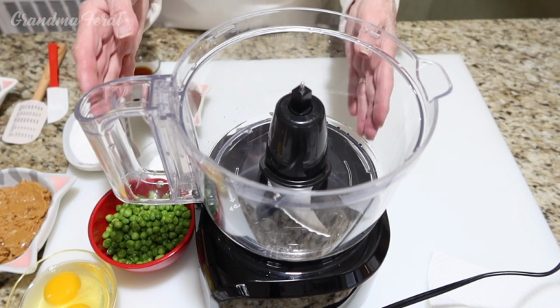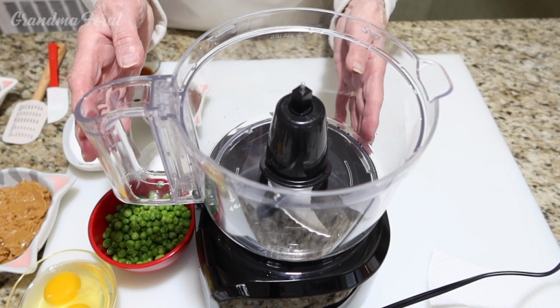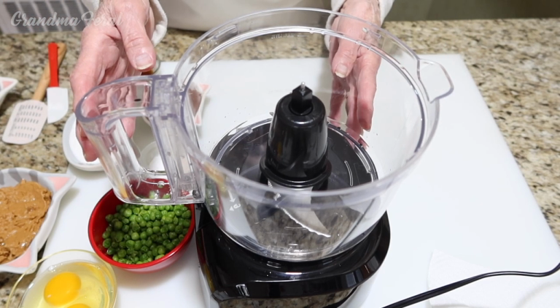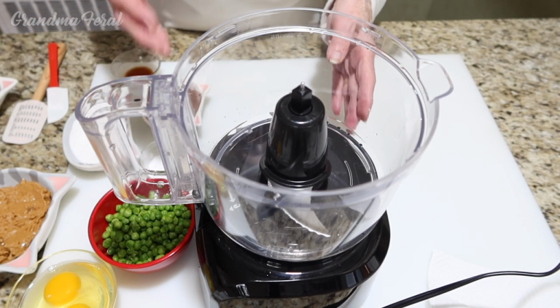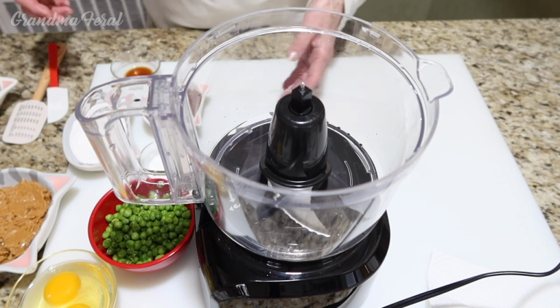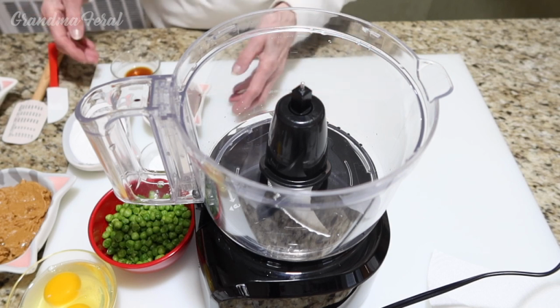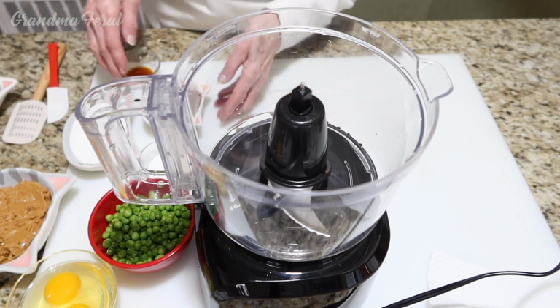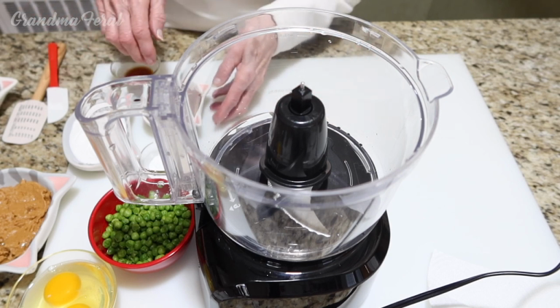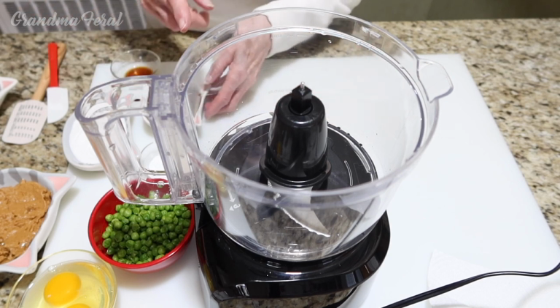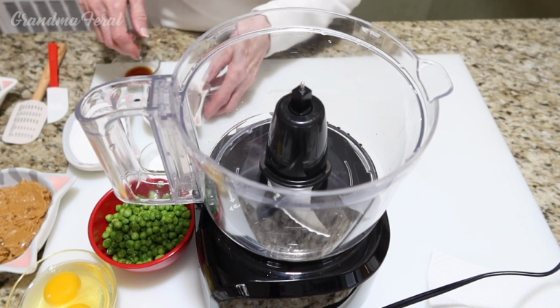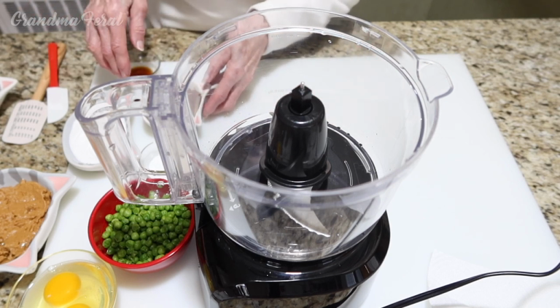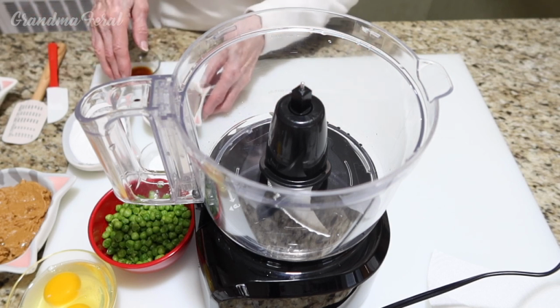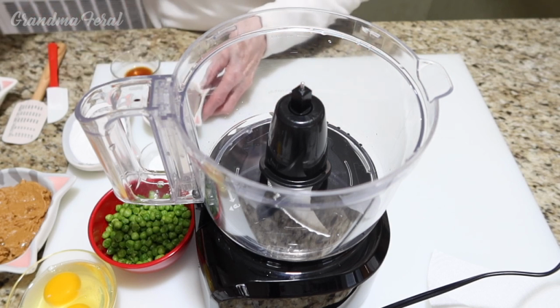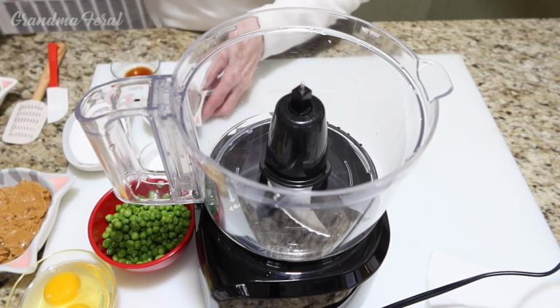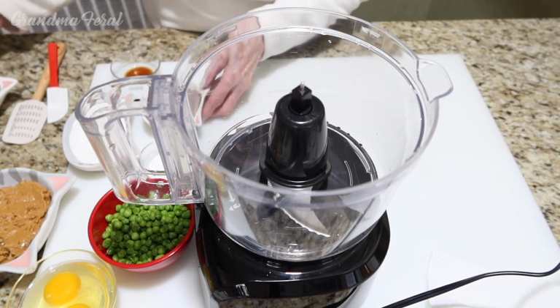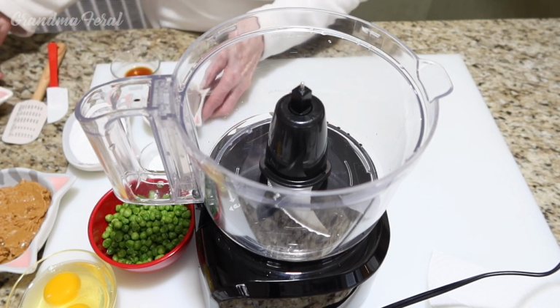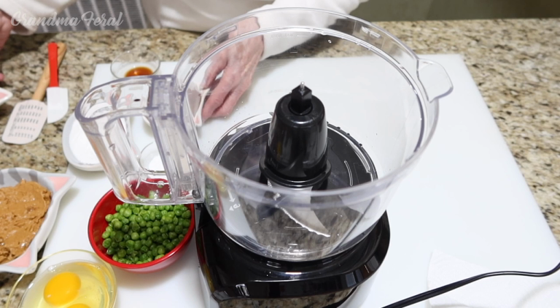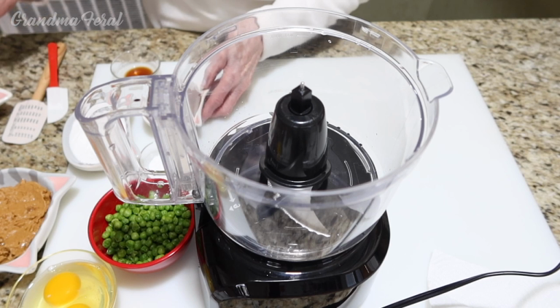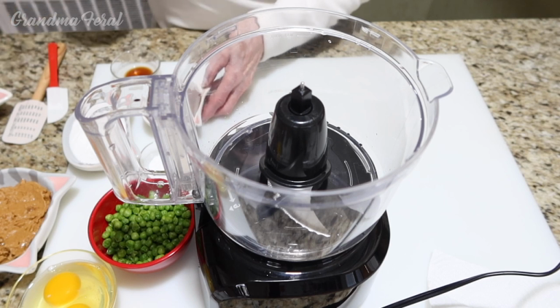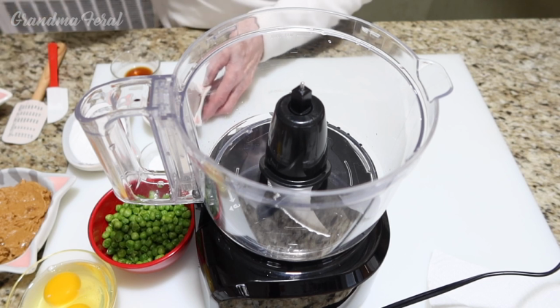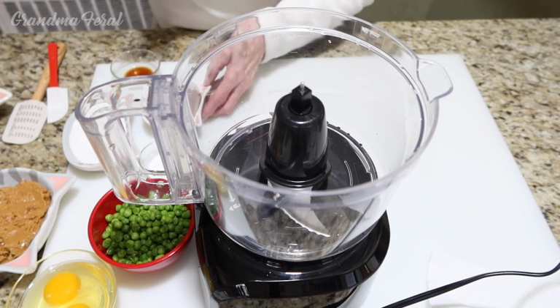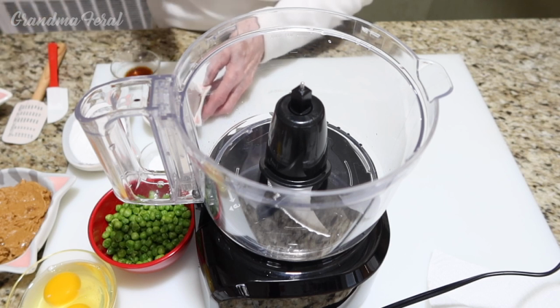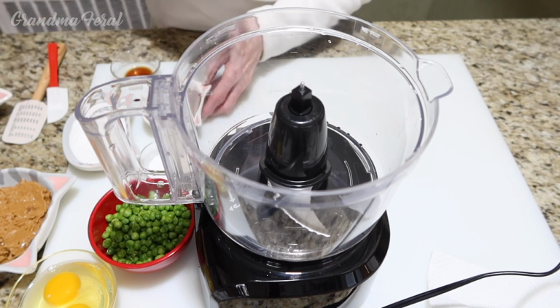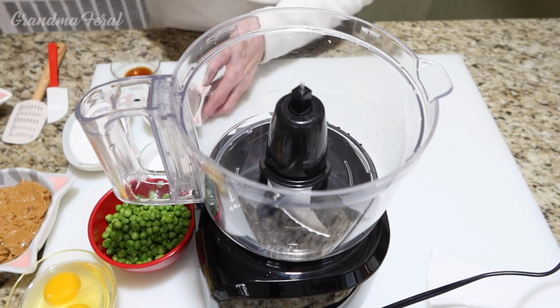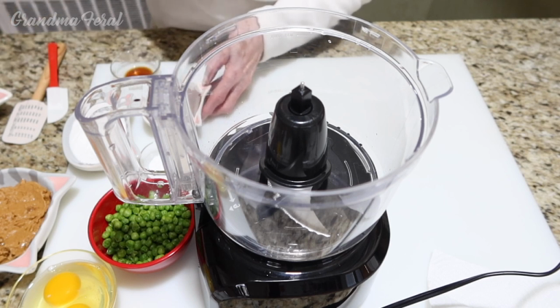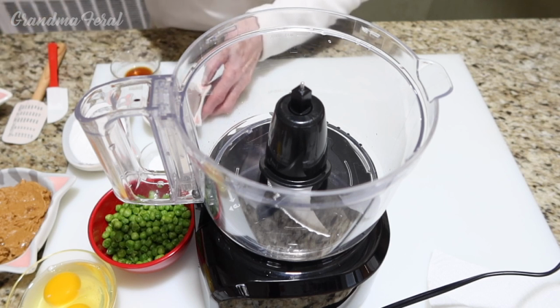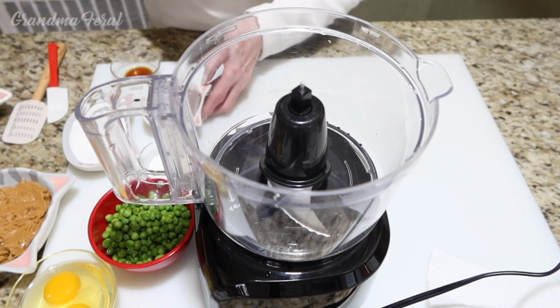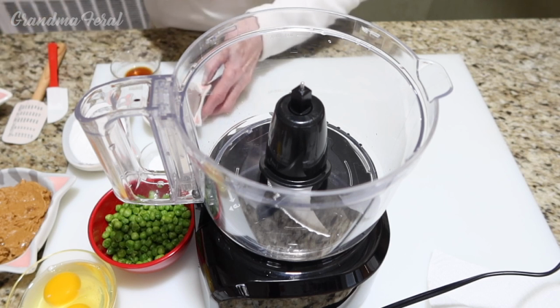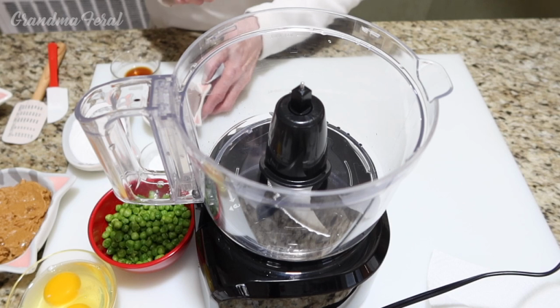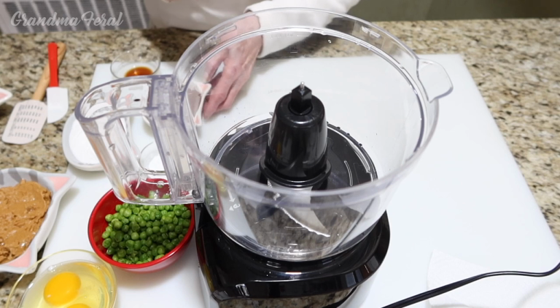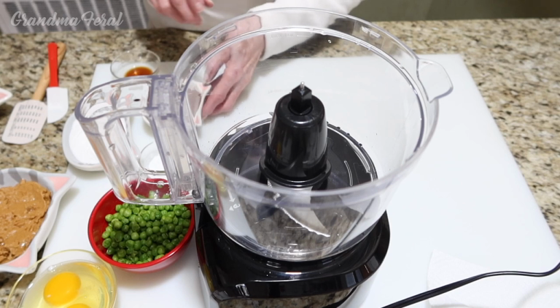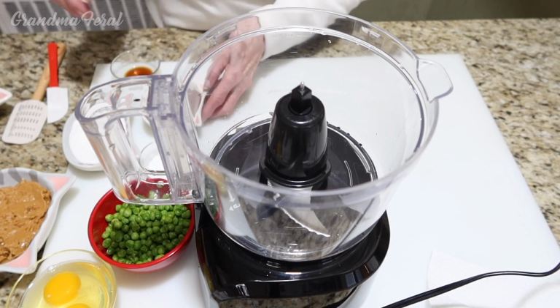All you have to do is add all the ingredients in a food processor except the chocolate chips. I'm not going to talk because when I put my food processor in, it's very, very loud.